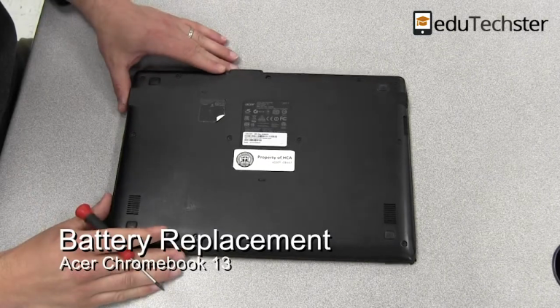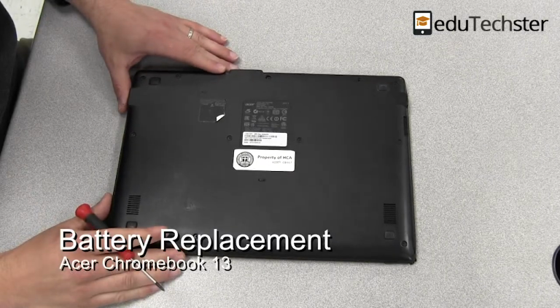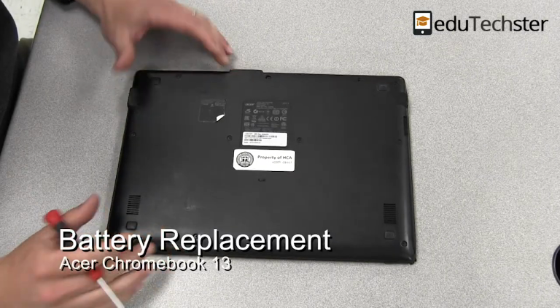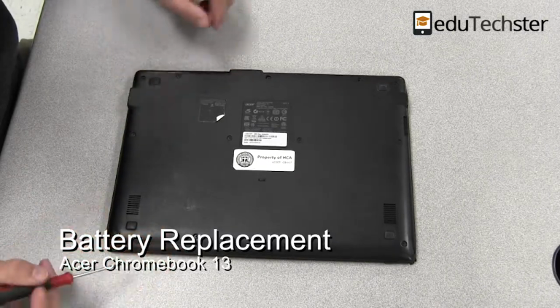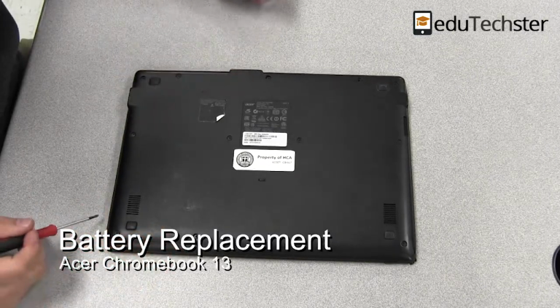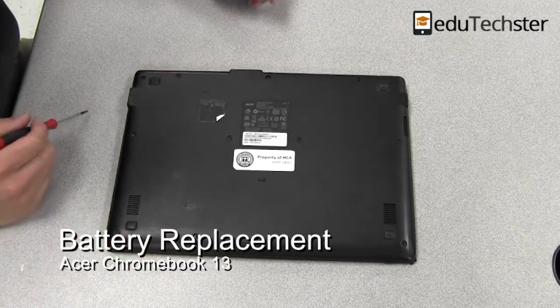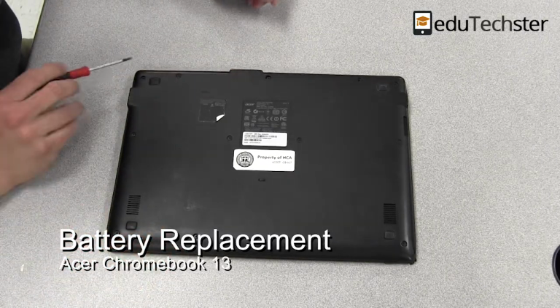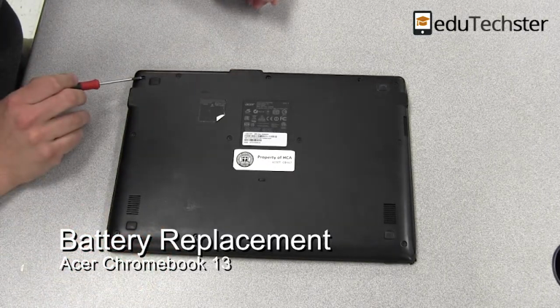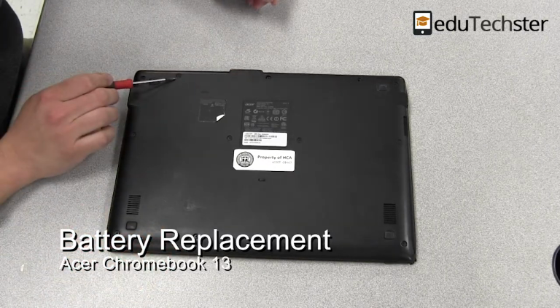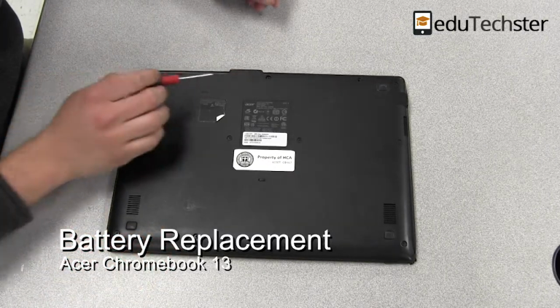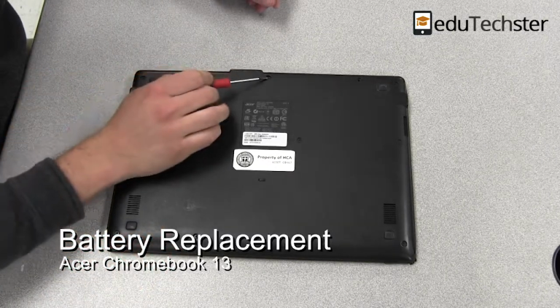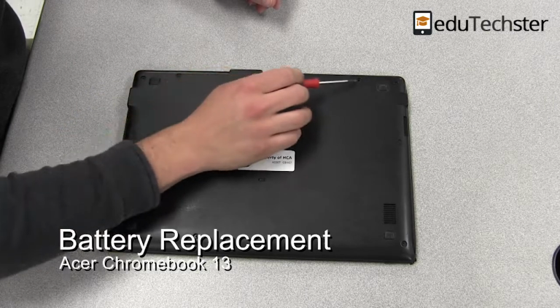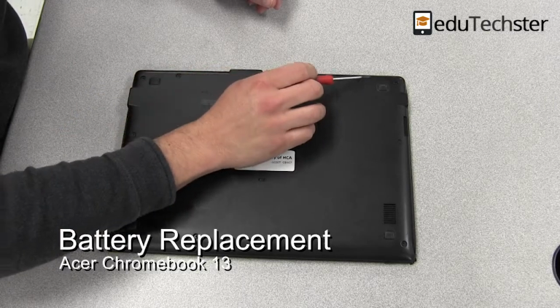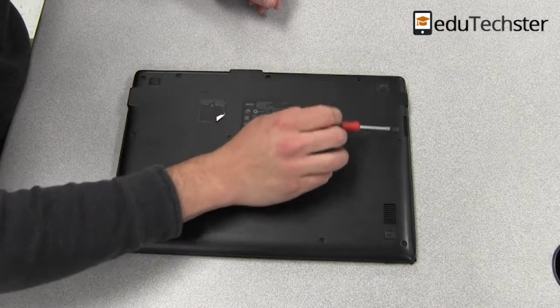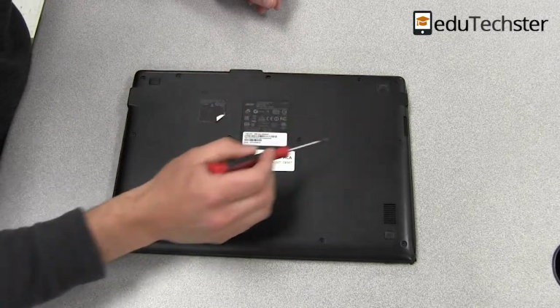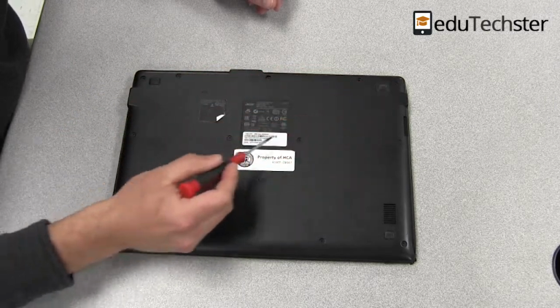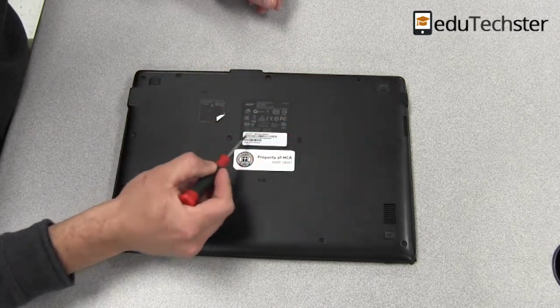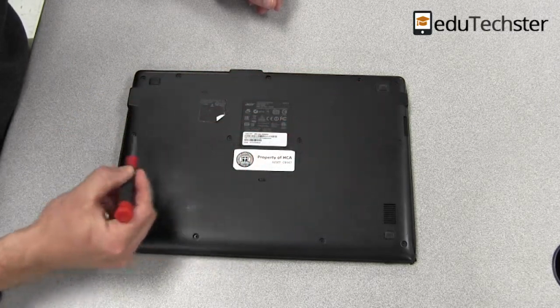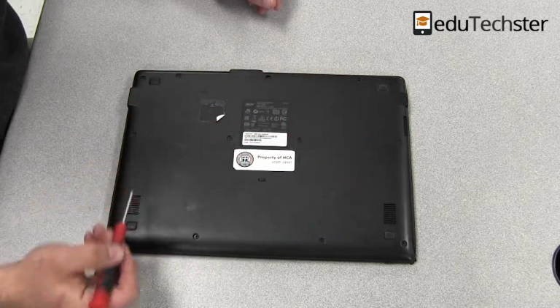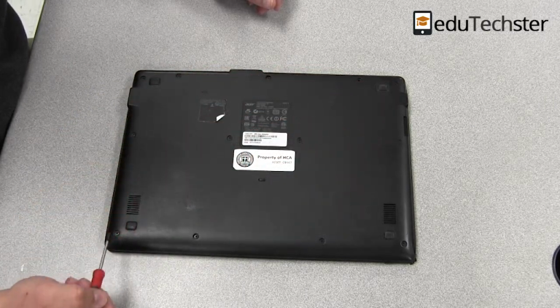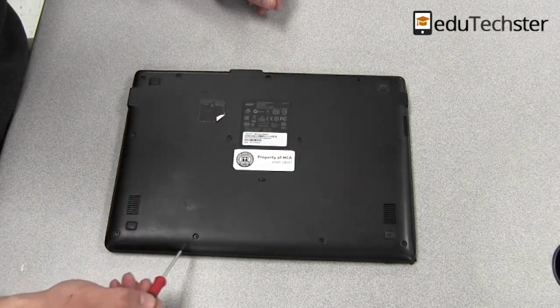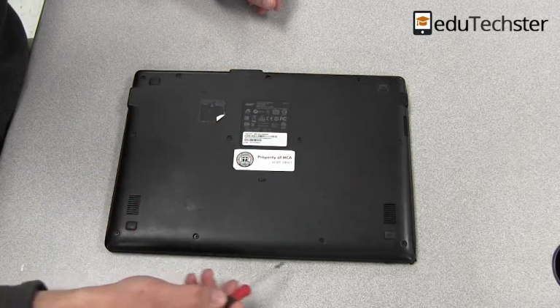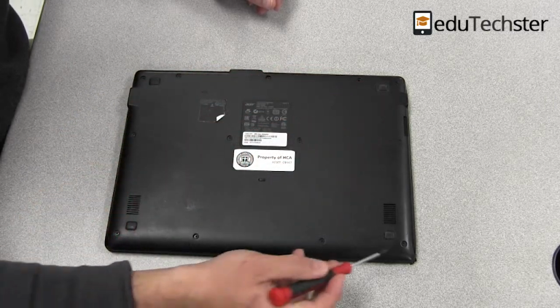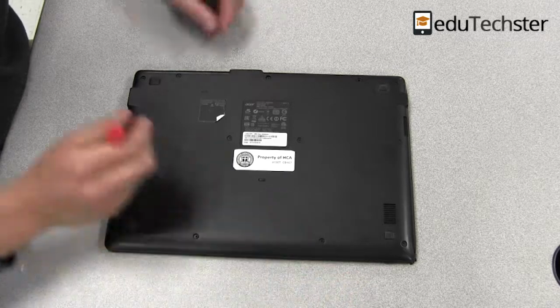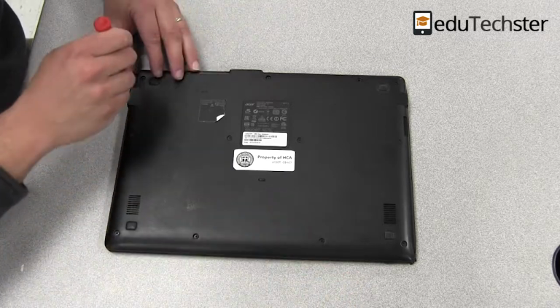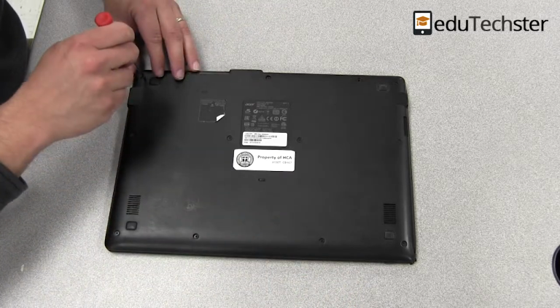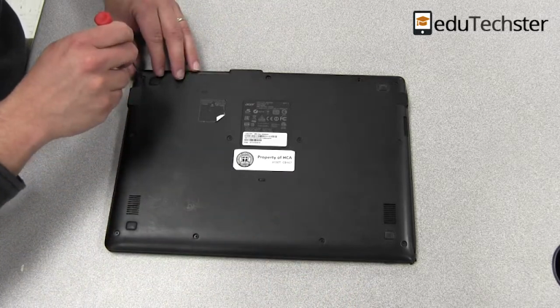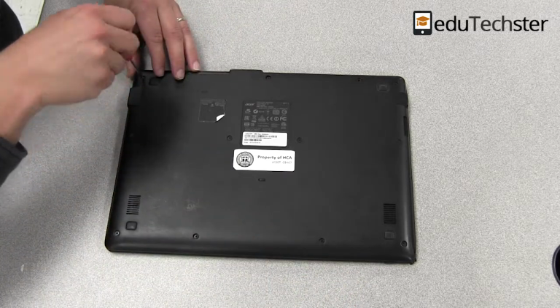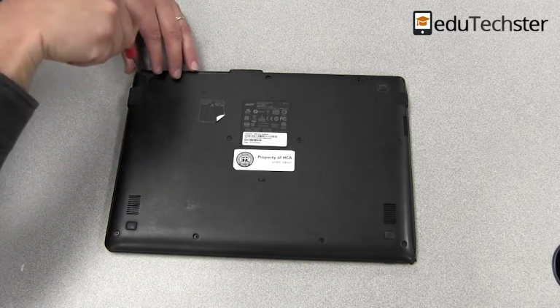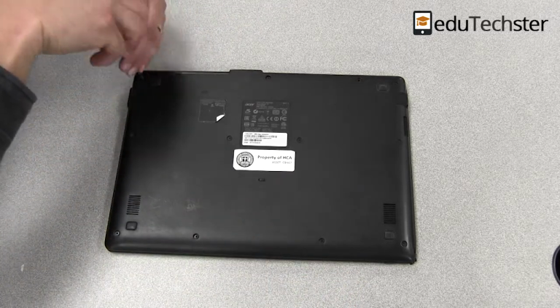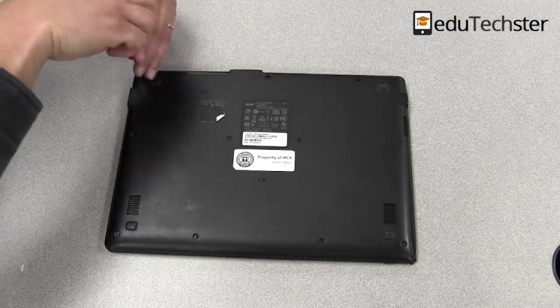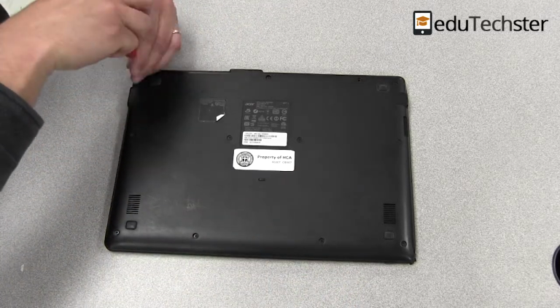Here I have a 13-inch Acer Chromebook, the model is C810, and we got a little problem with the battery, so I am going to go ahead and replace the battery, and I figured I'd just show you how to do that.